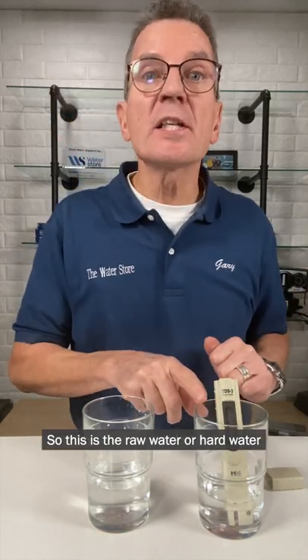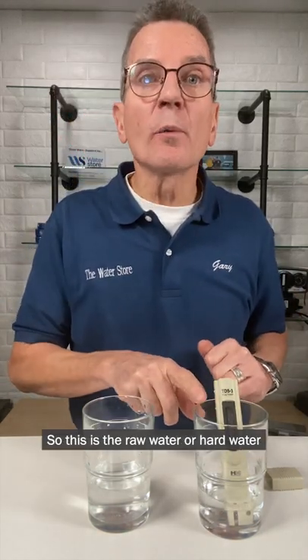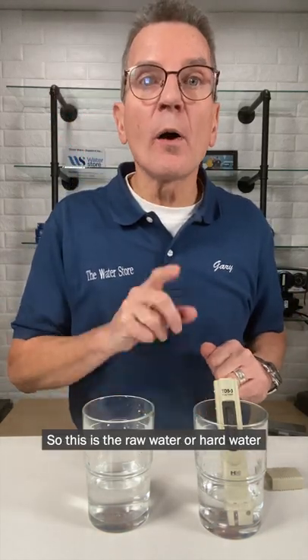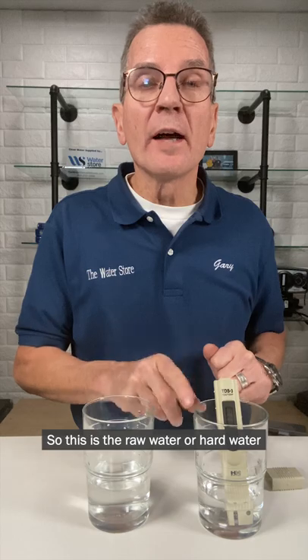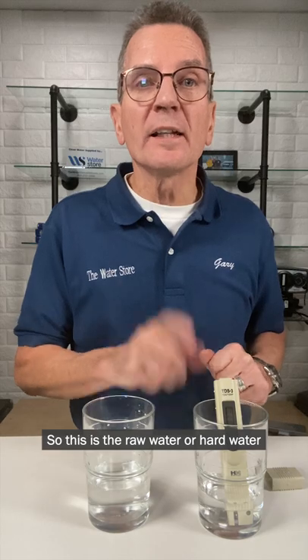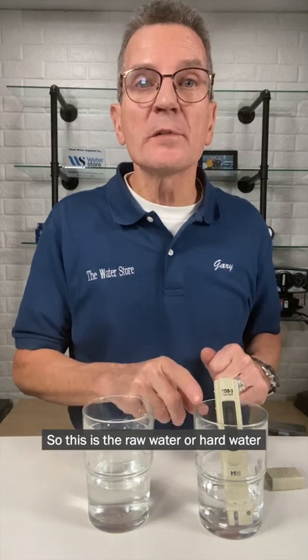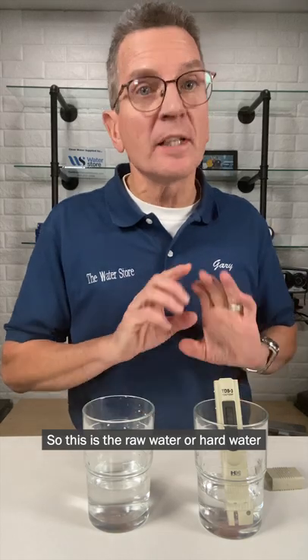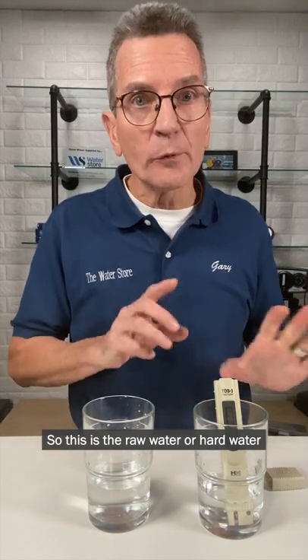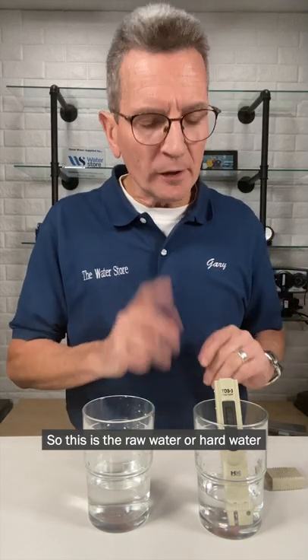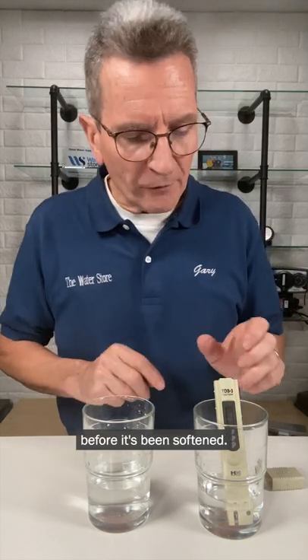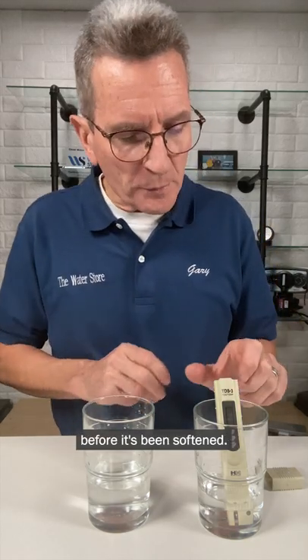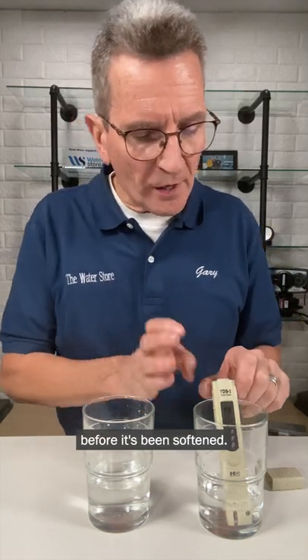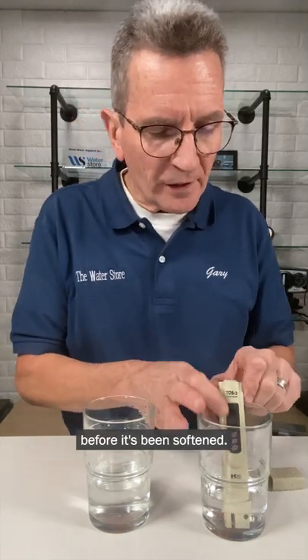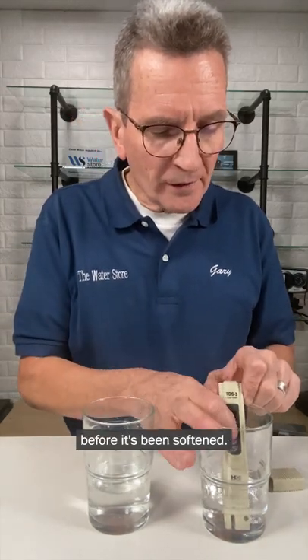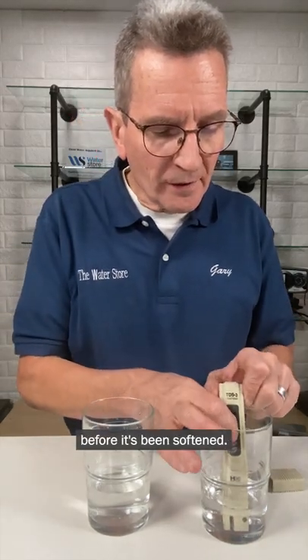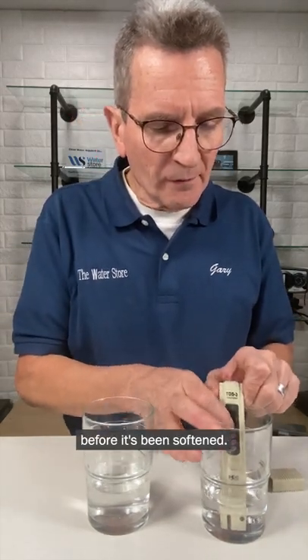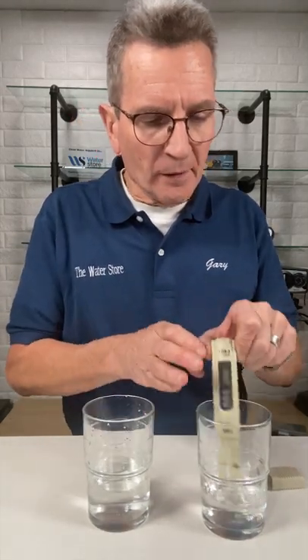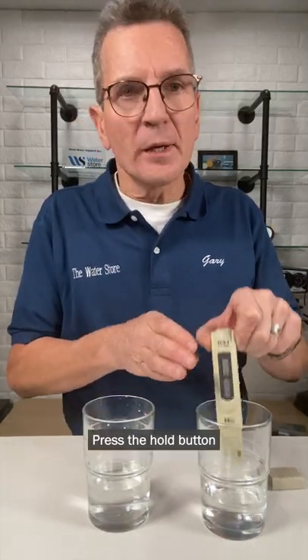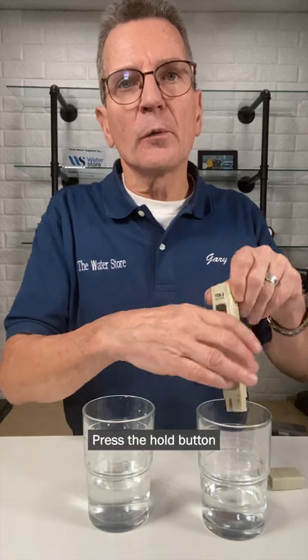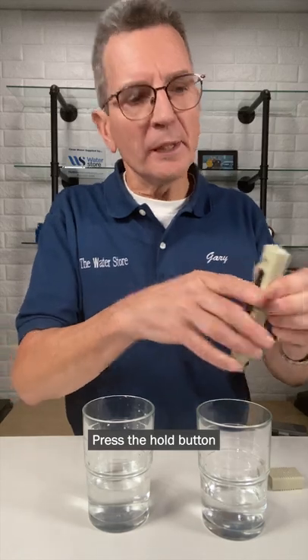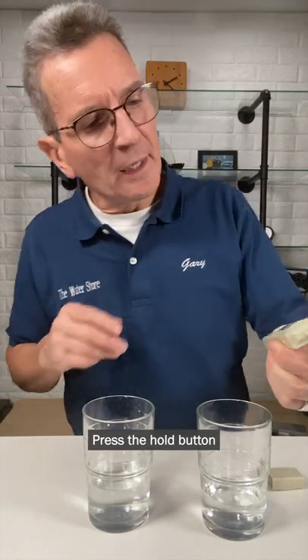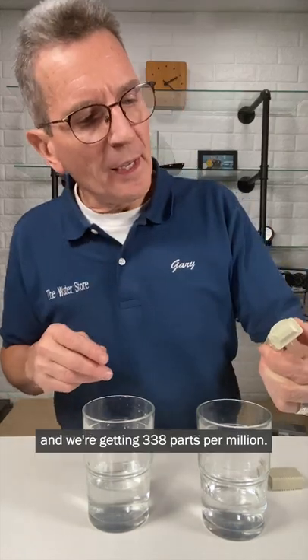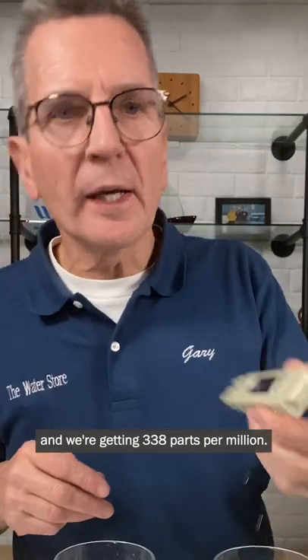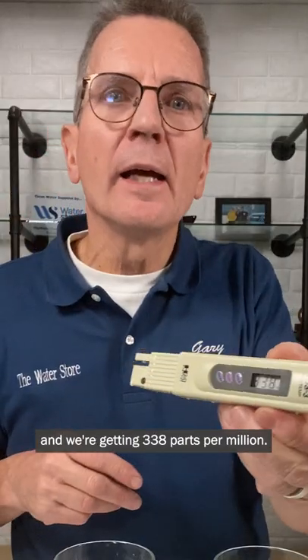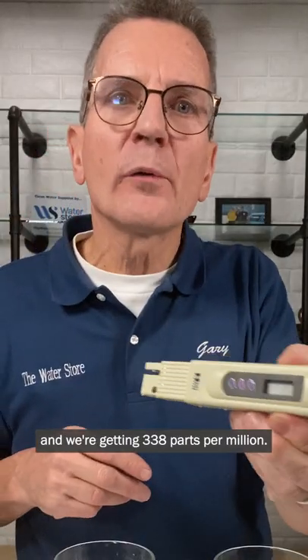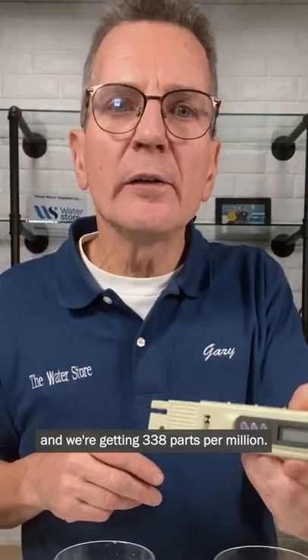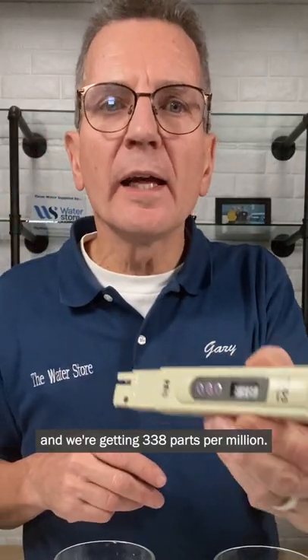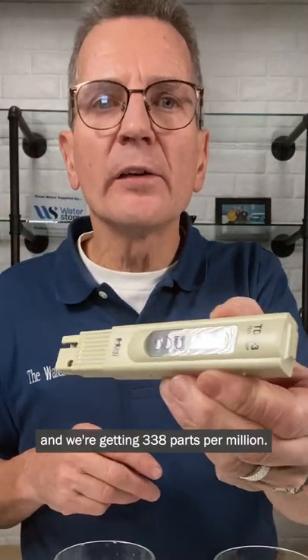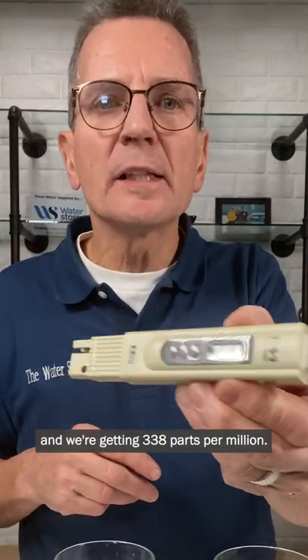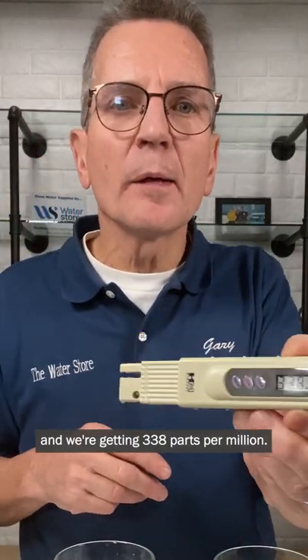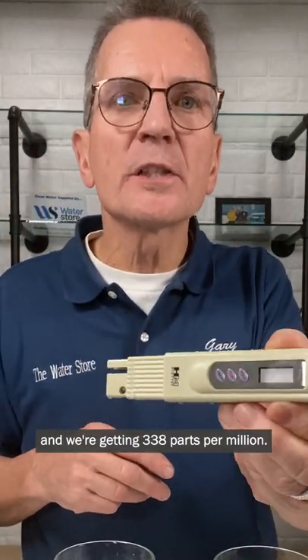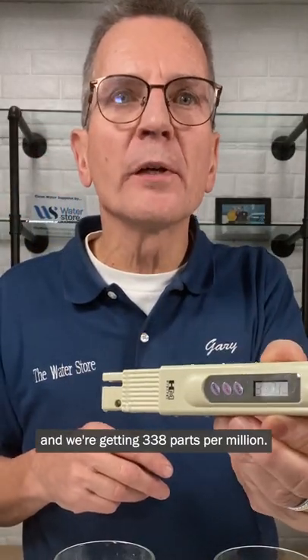This is the raw water that comes in — it's the hard water before it's been softened. Press the hold button and we're getting 338 parts per million.